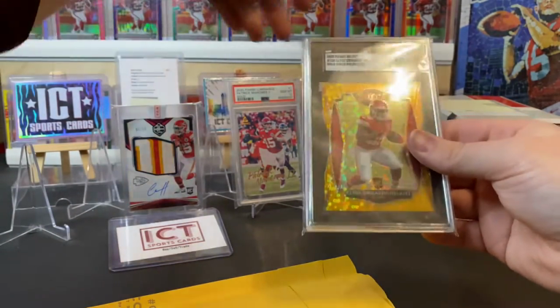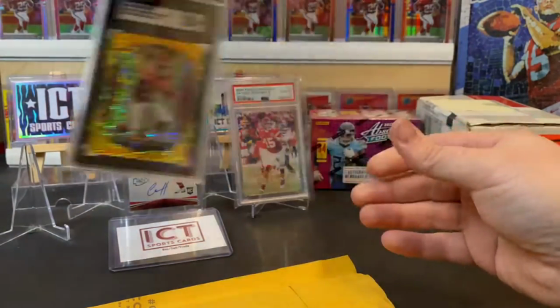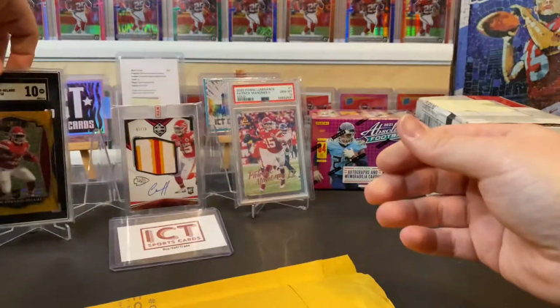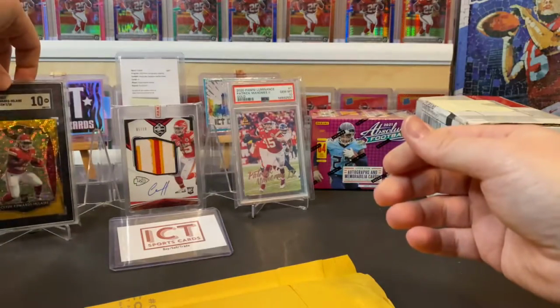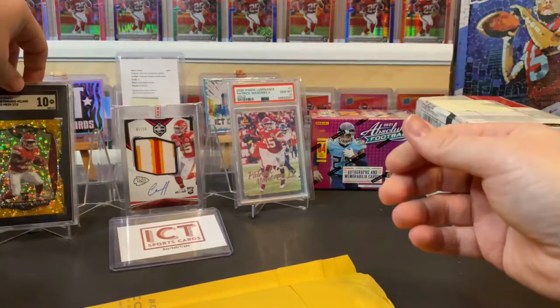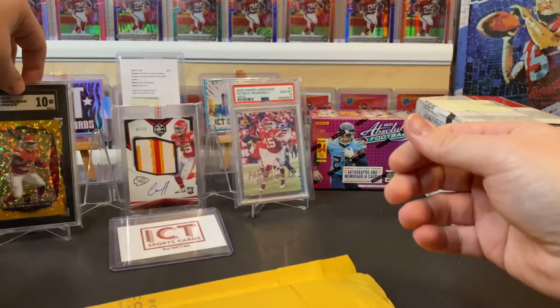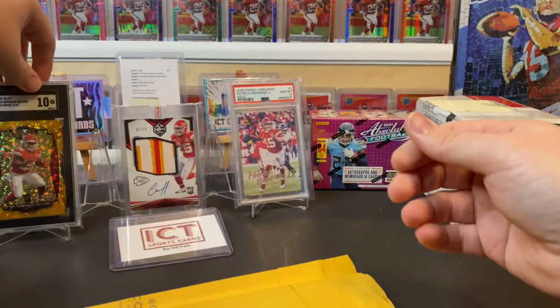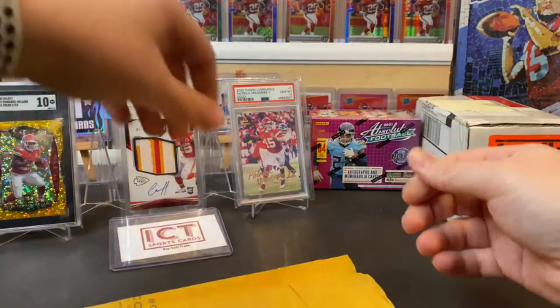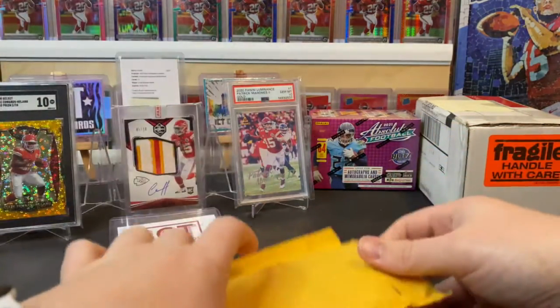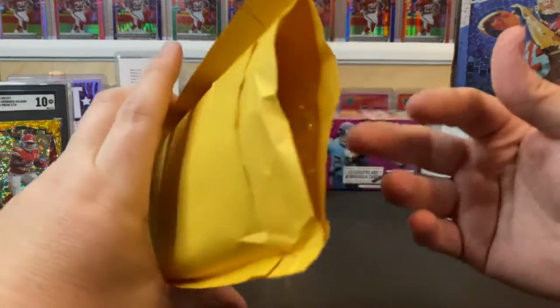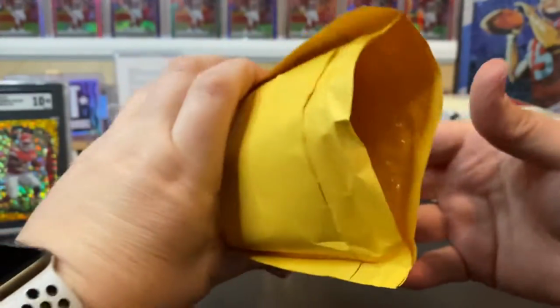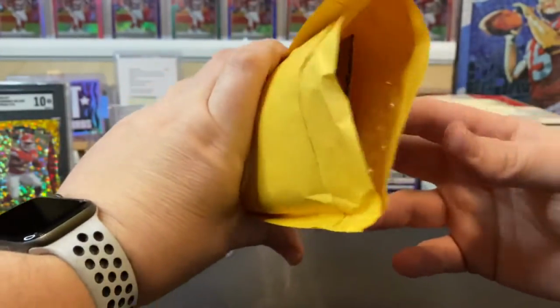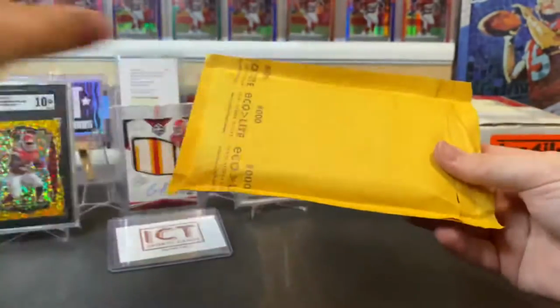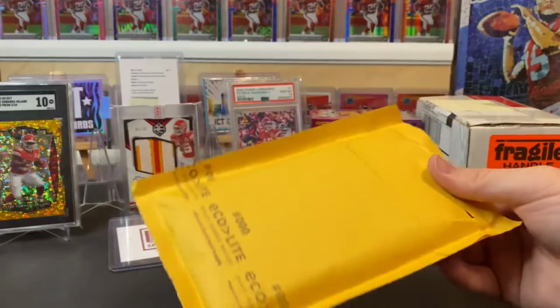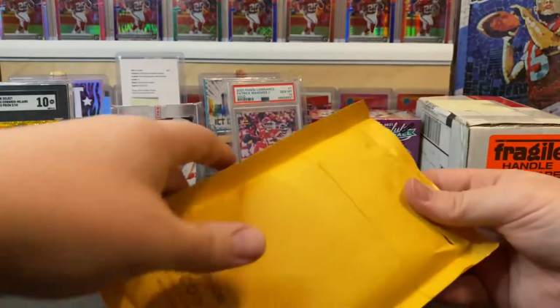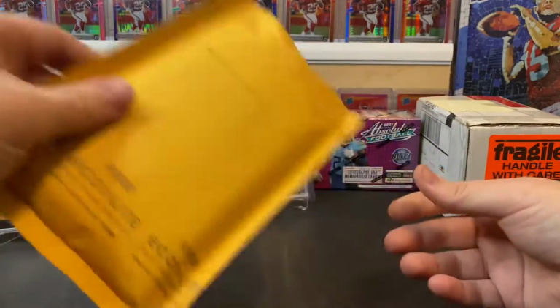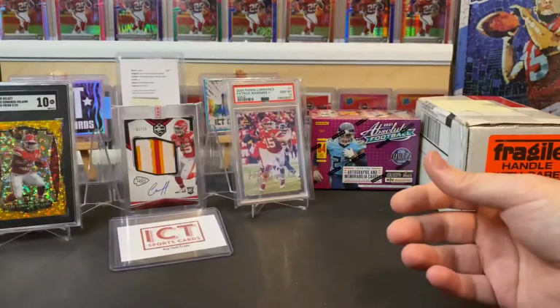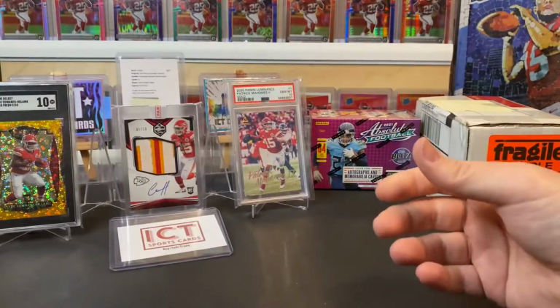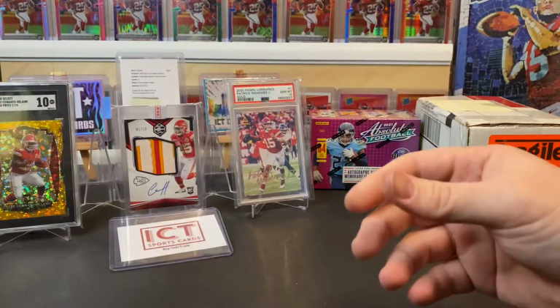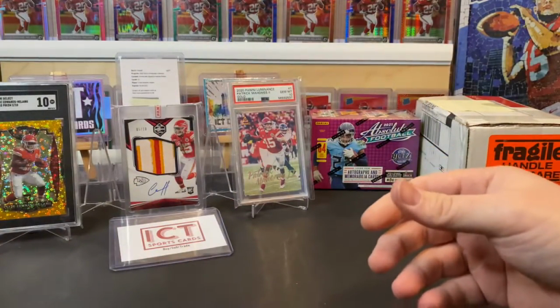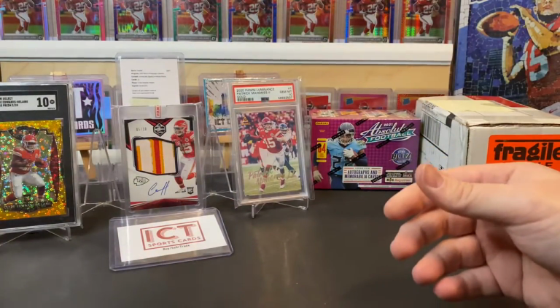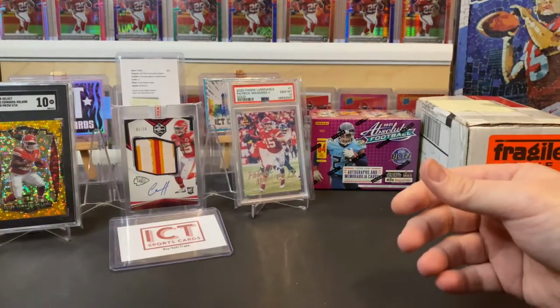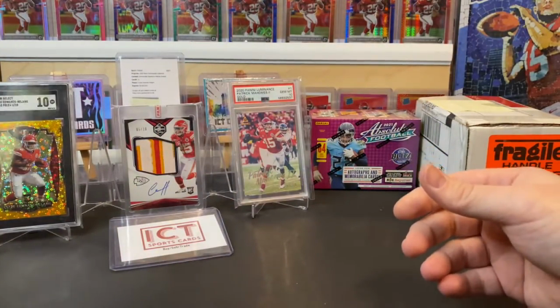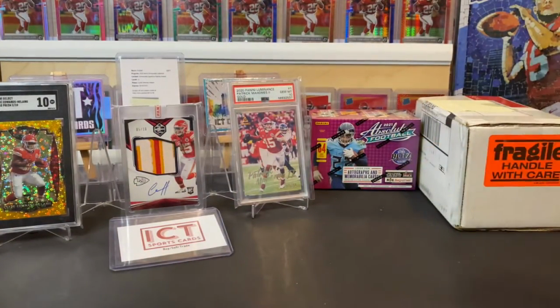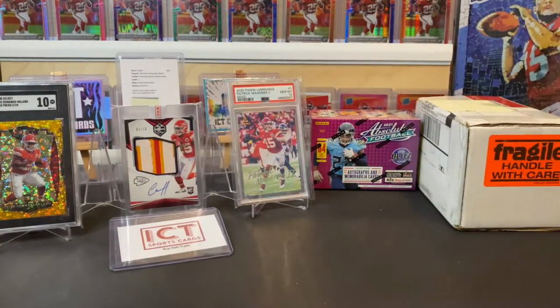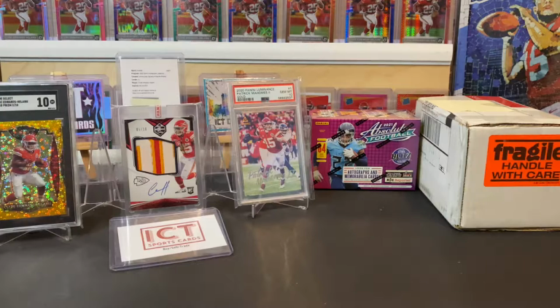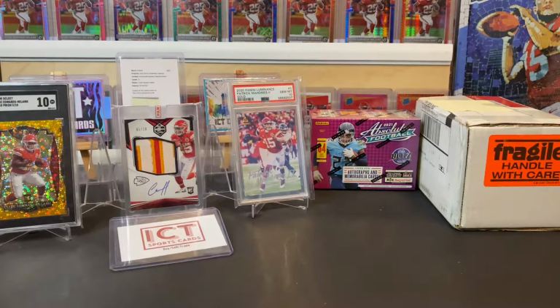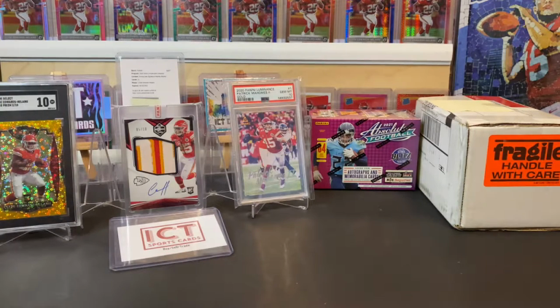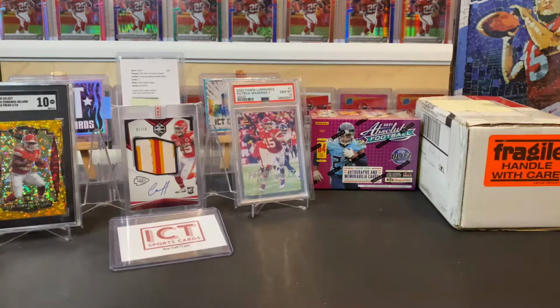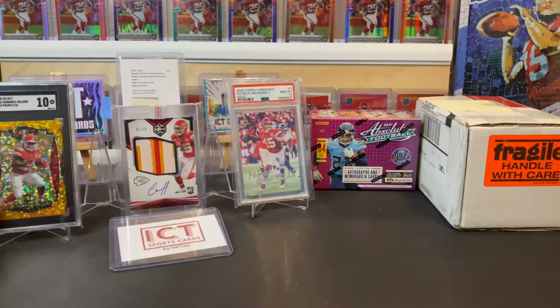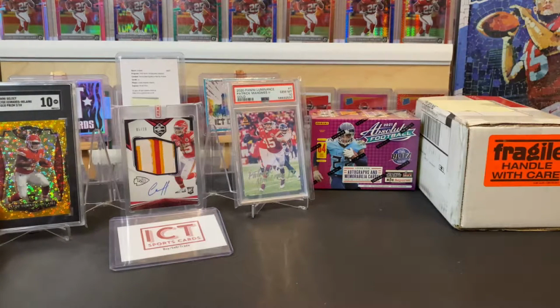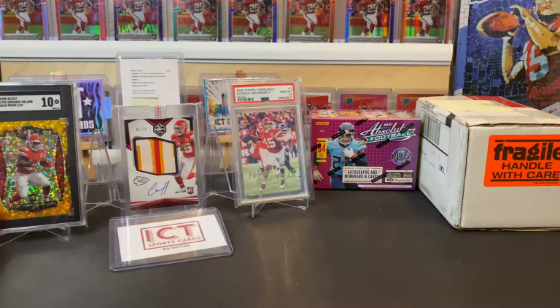Let's put that up there. Last part of our mail day — that gold disco really looks cool.